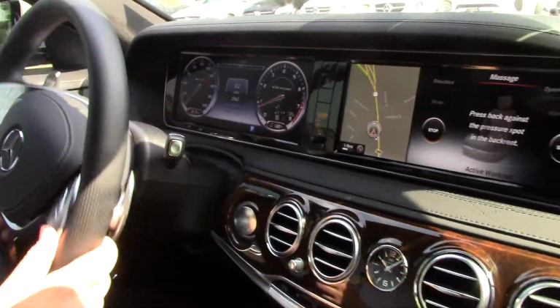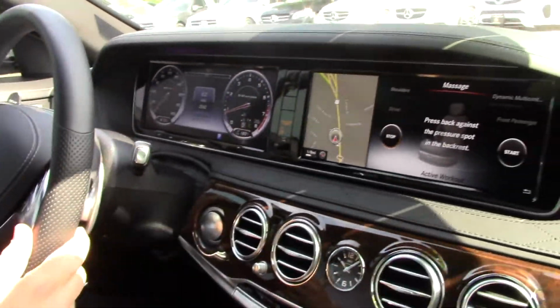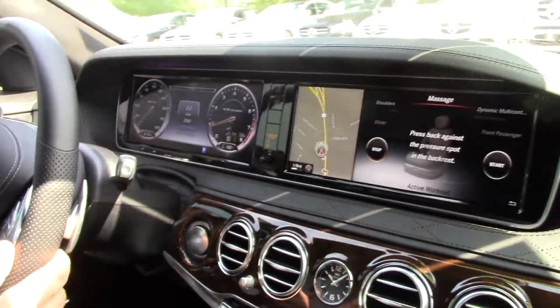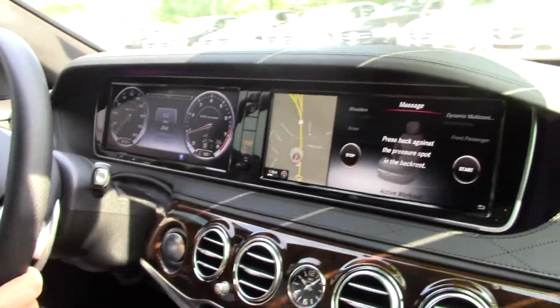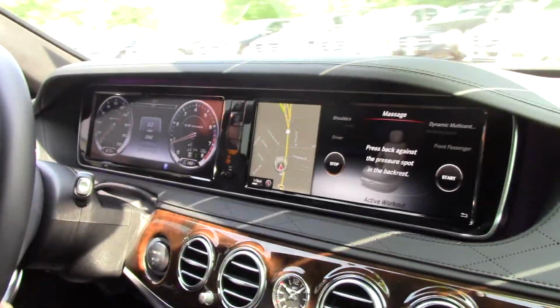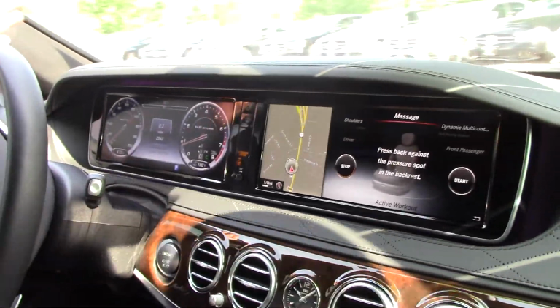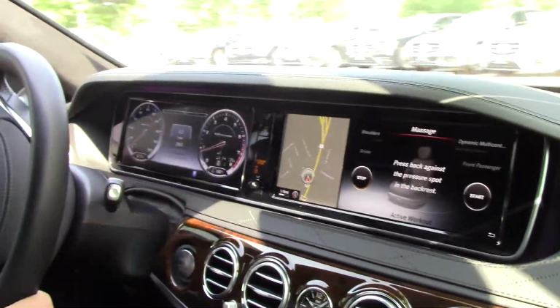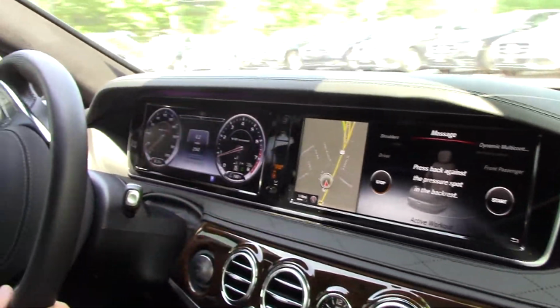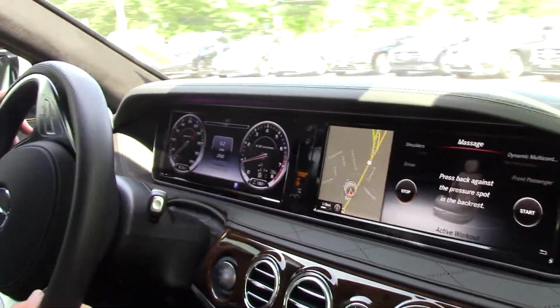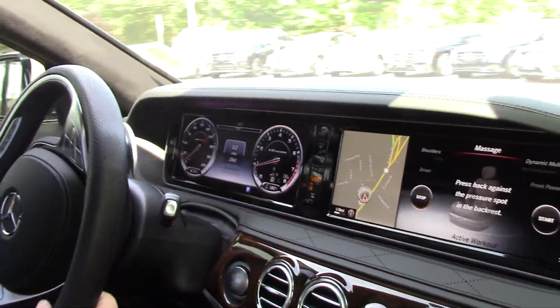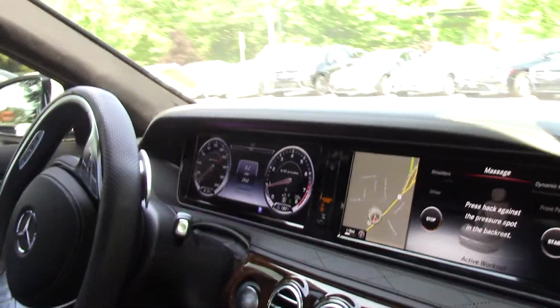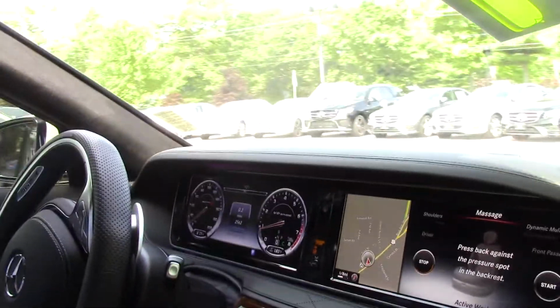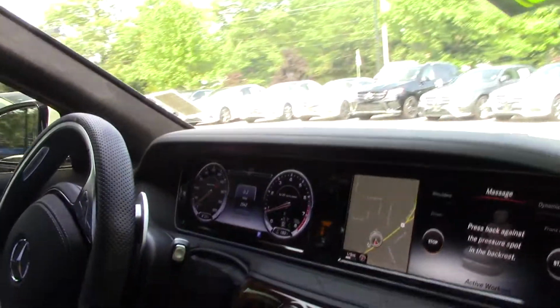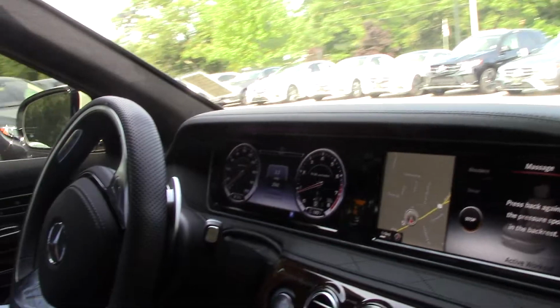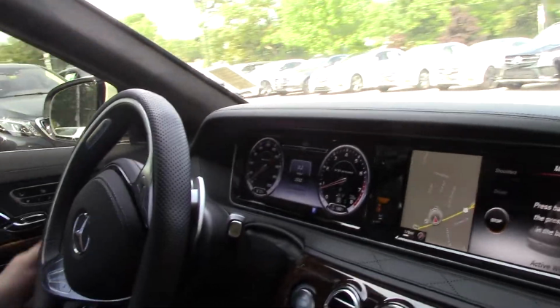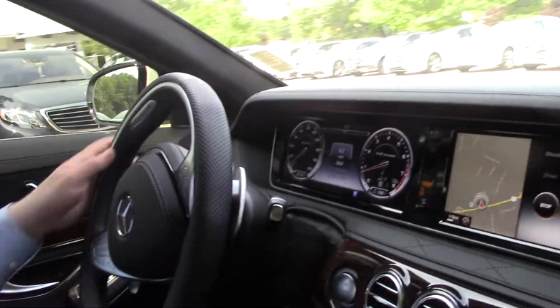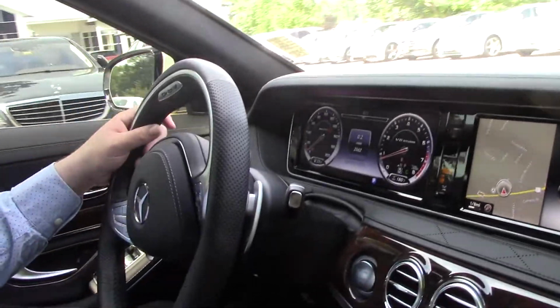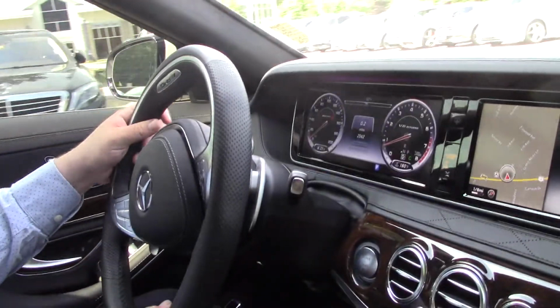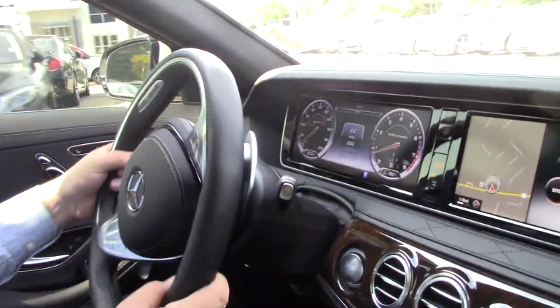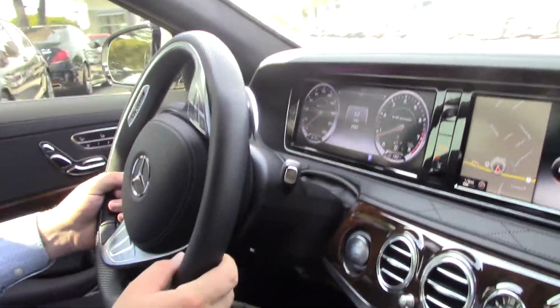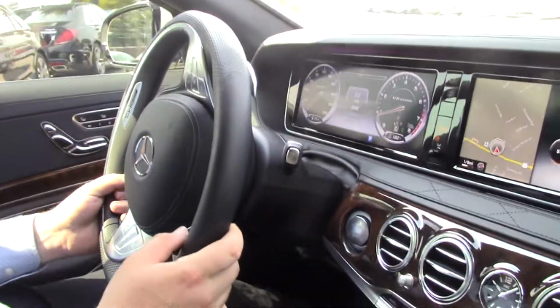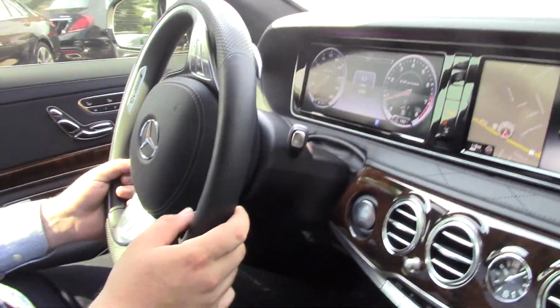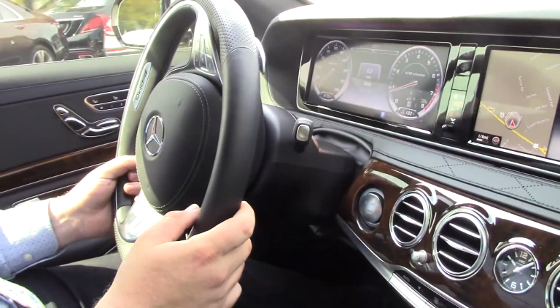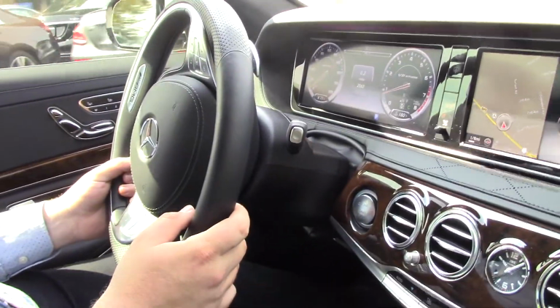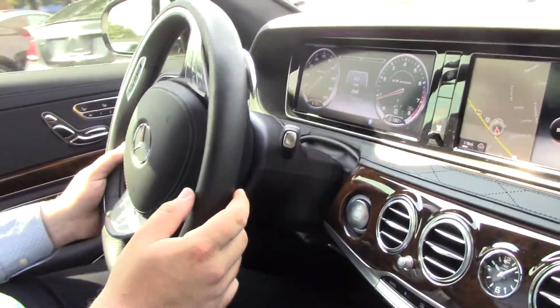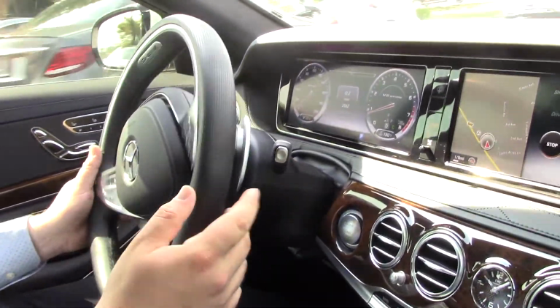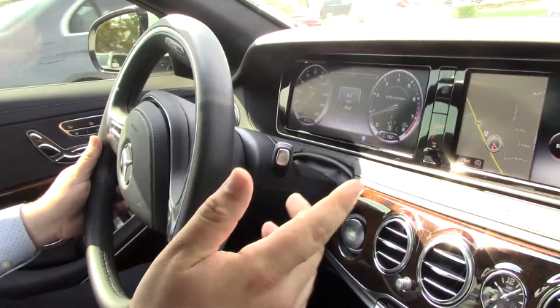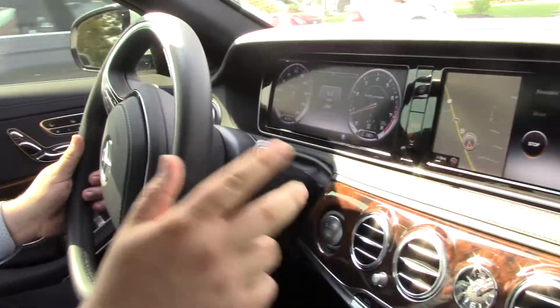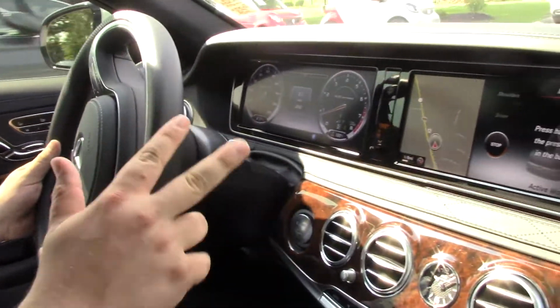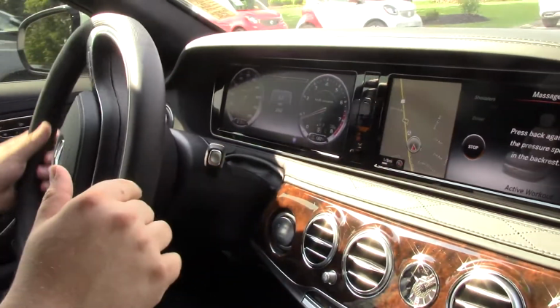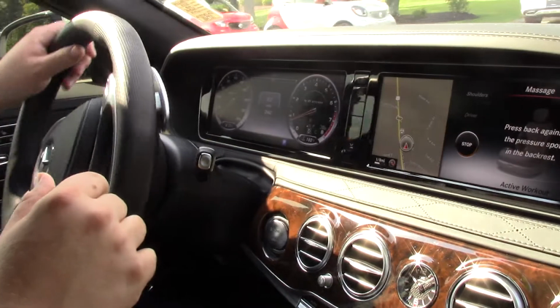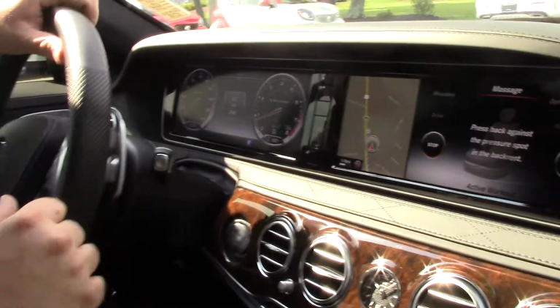It's got the heads-up display right here. This also has the night vision camera. It's awesome at night because you have the two 12.3-inch screens.